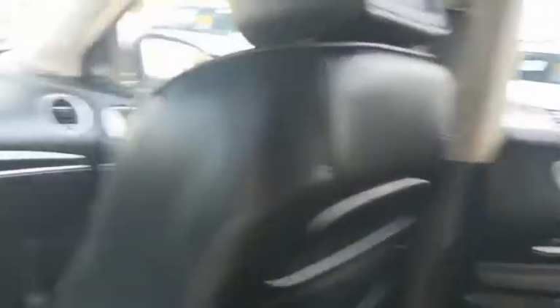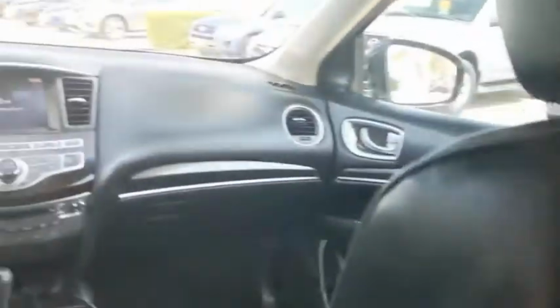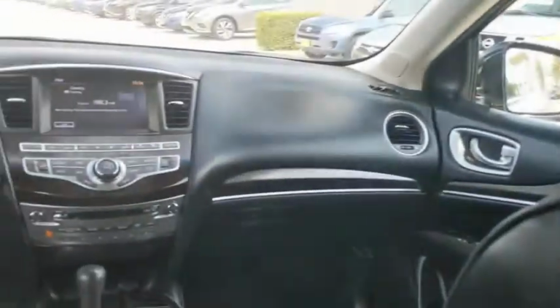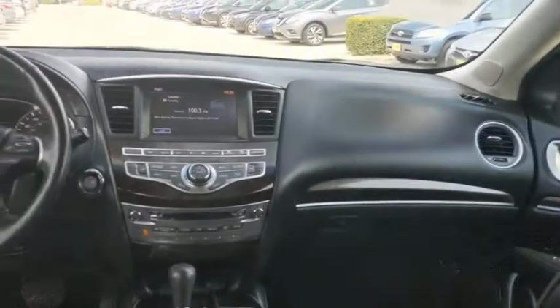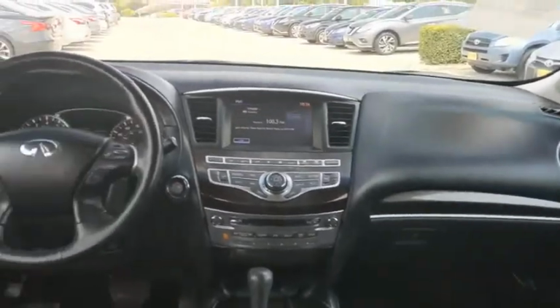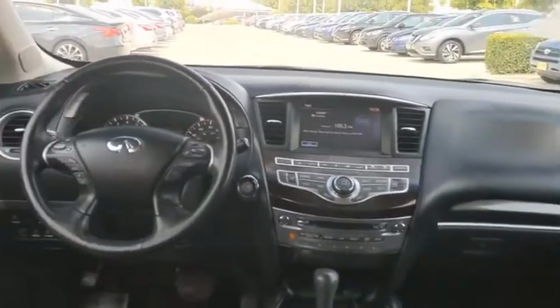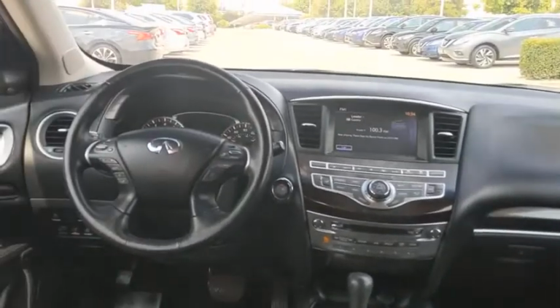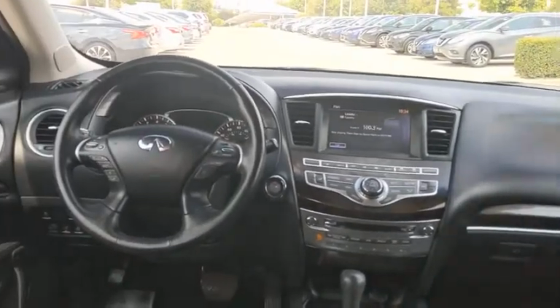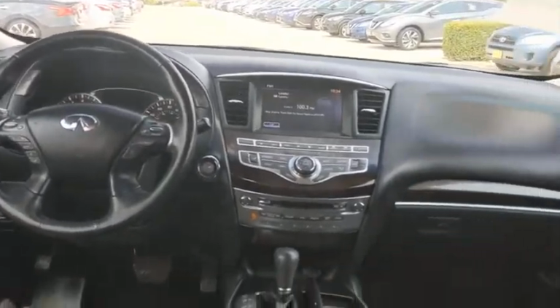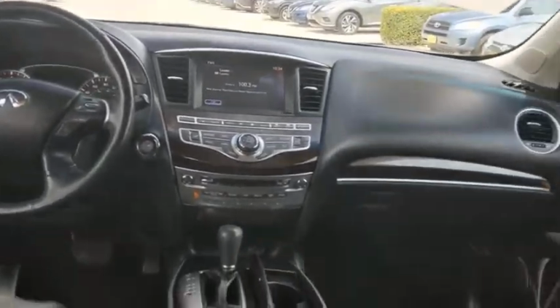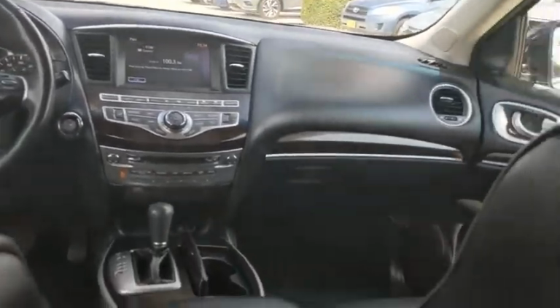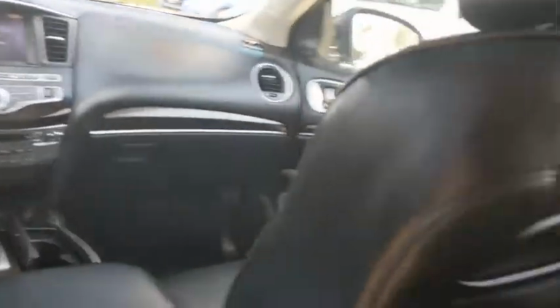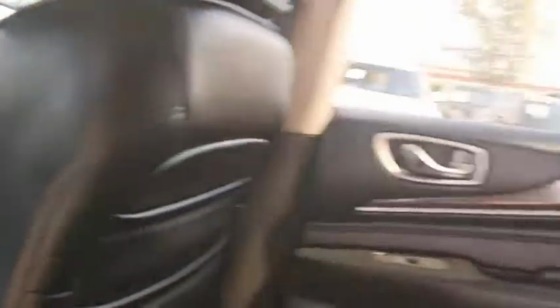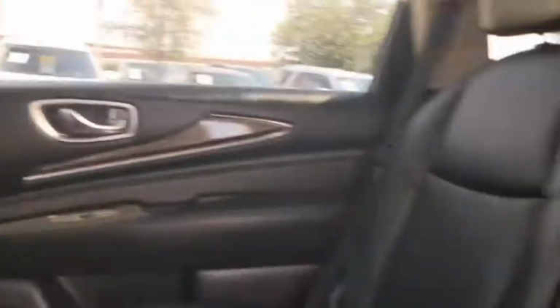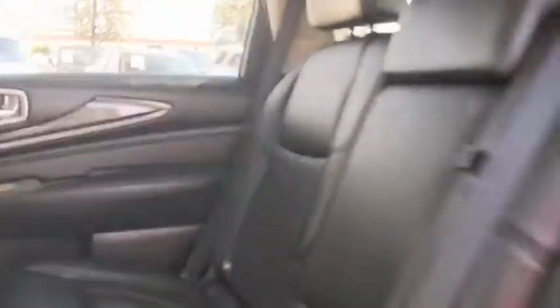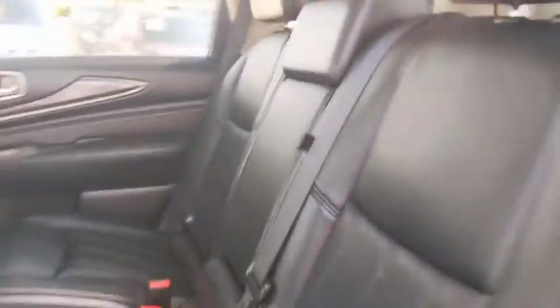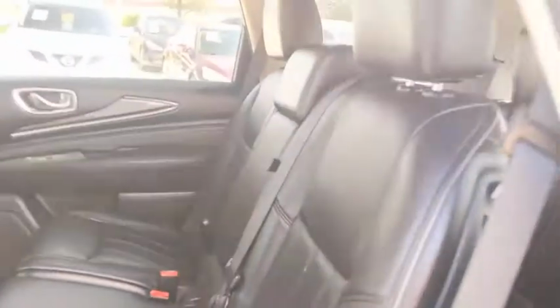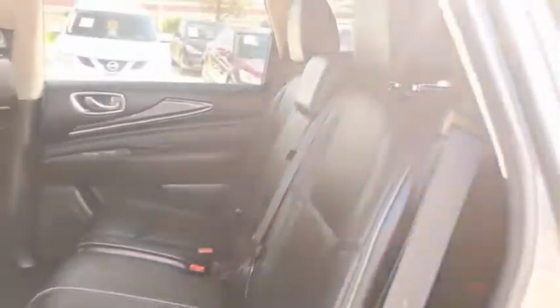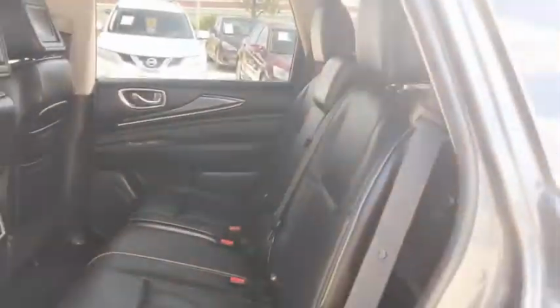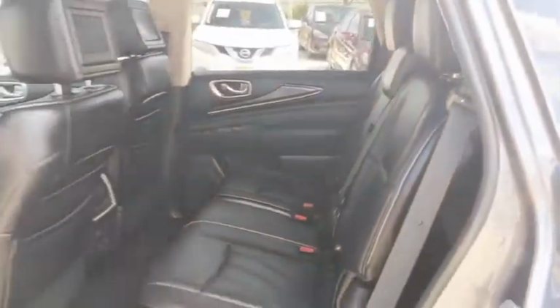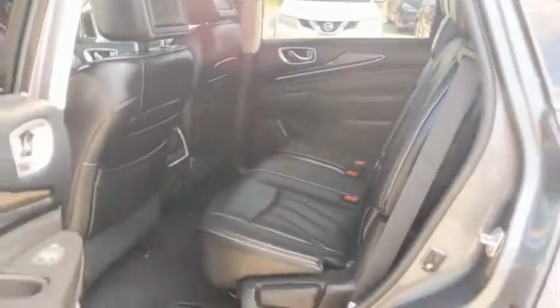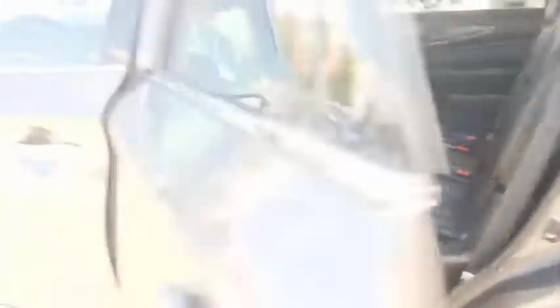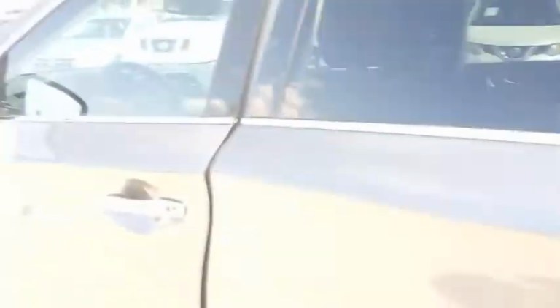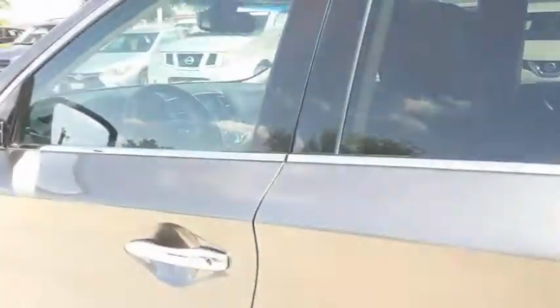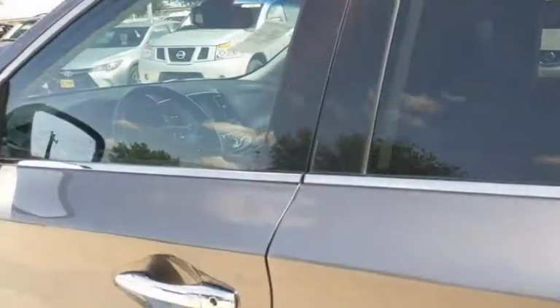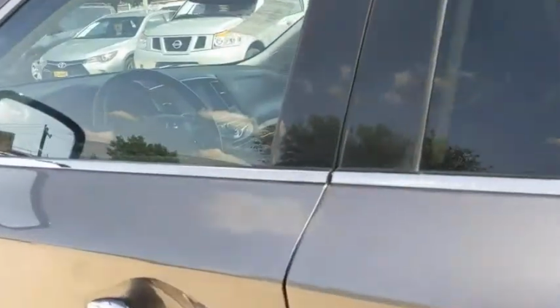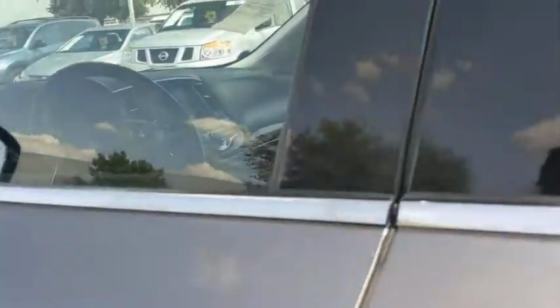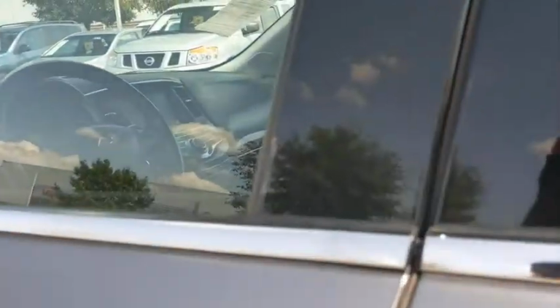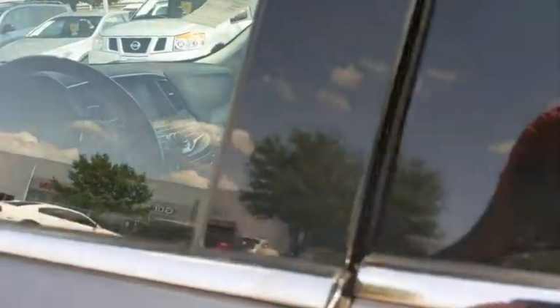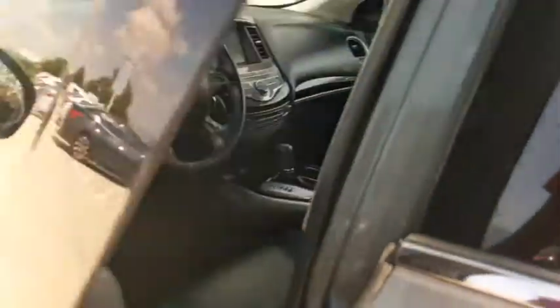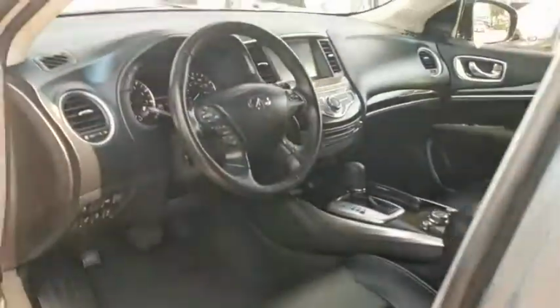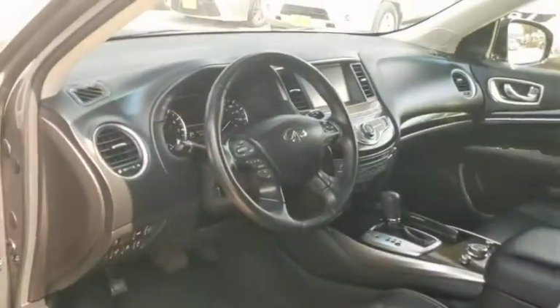Backup camera, keyless entry, anti-lock braking system, power passenger seat, steering wheel audio controls, traction control, stability control, power liftgate.